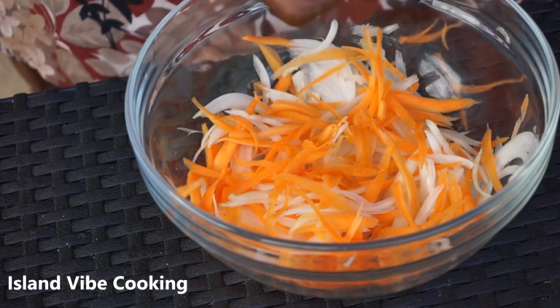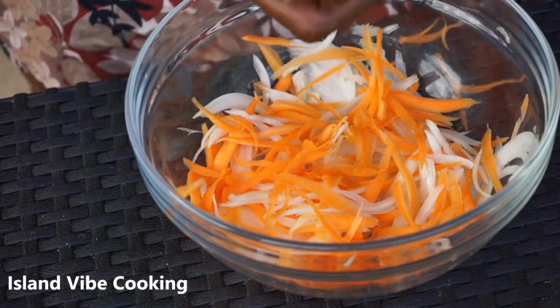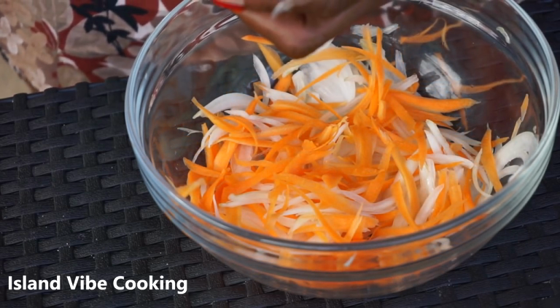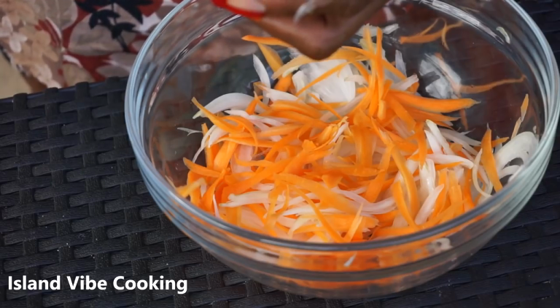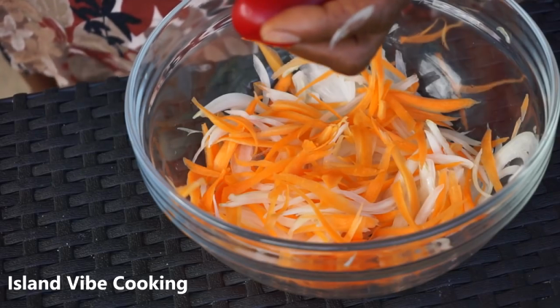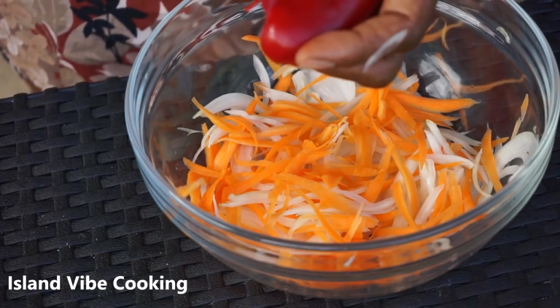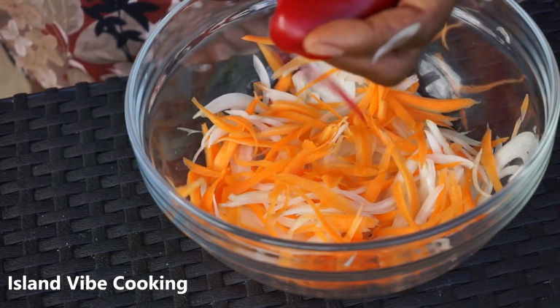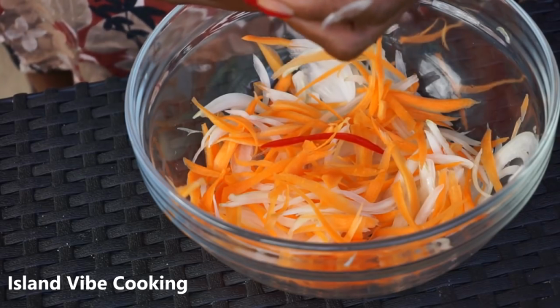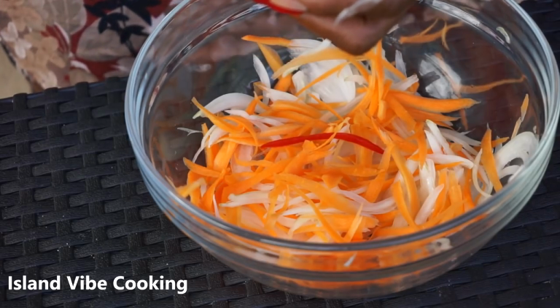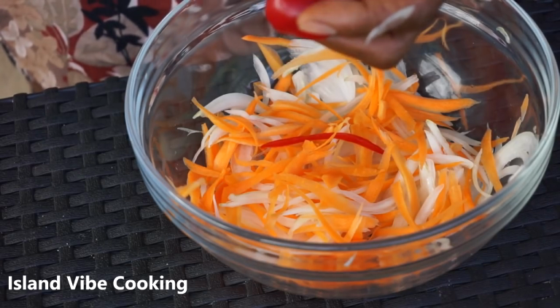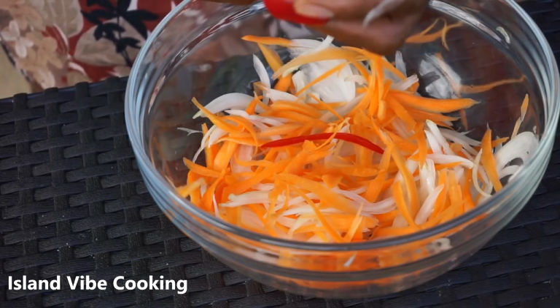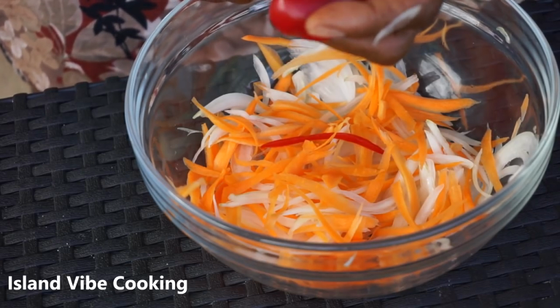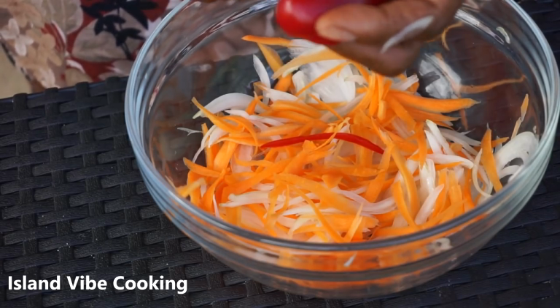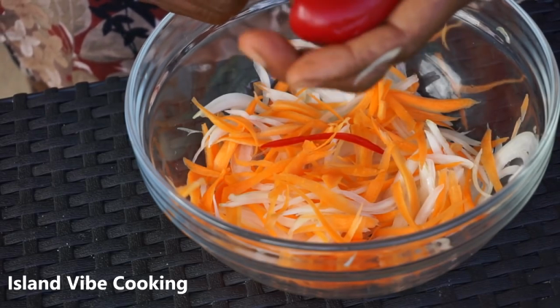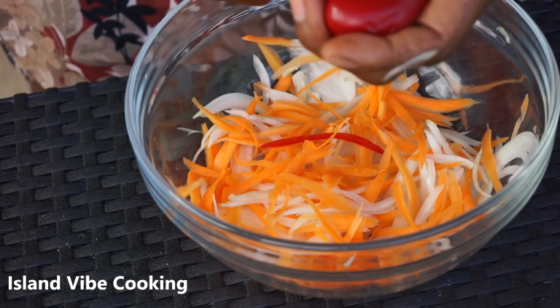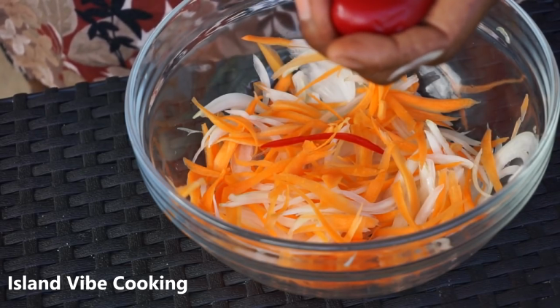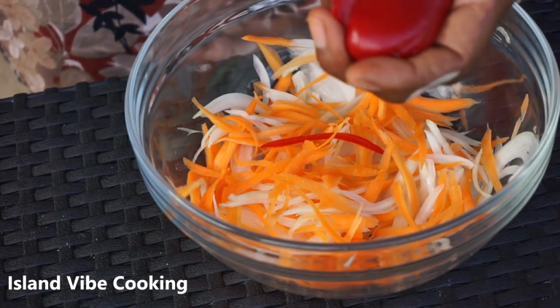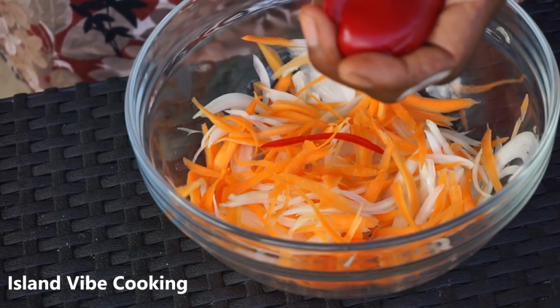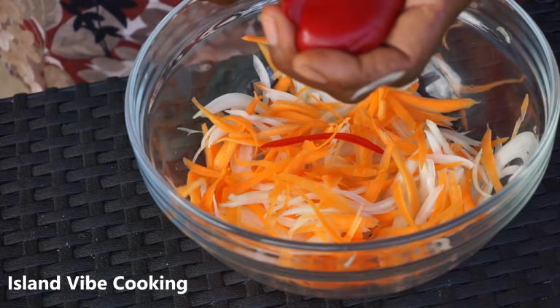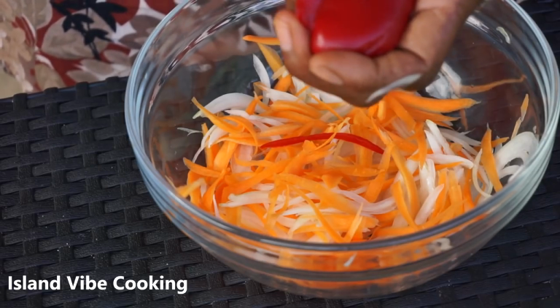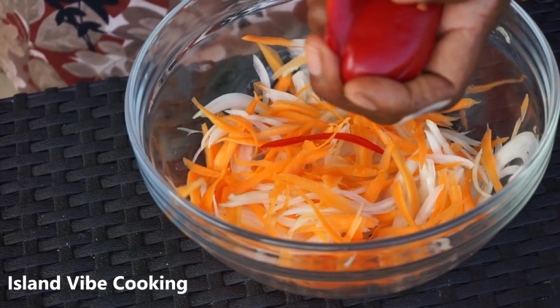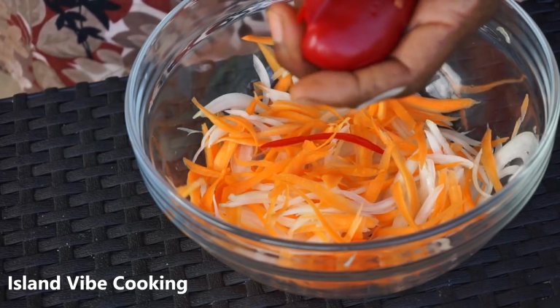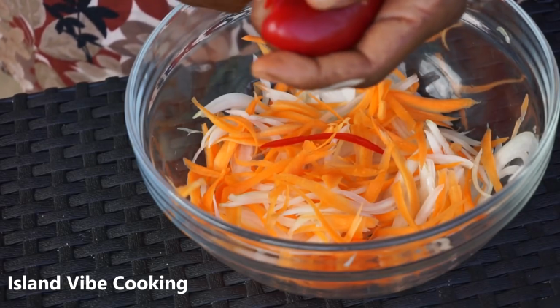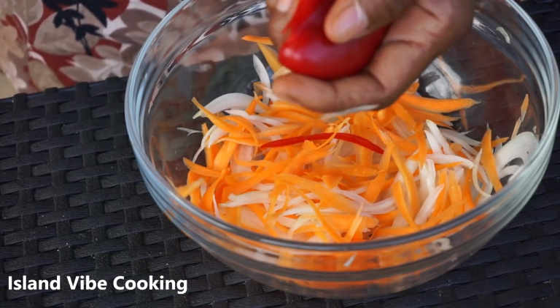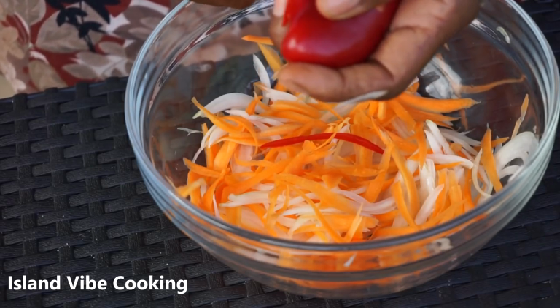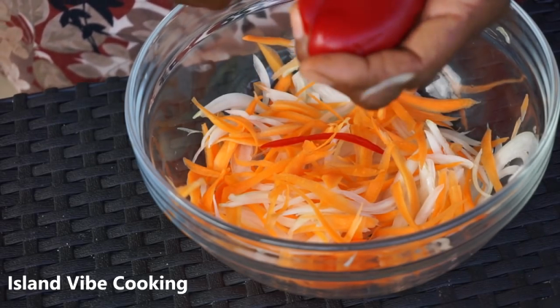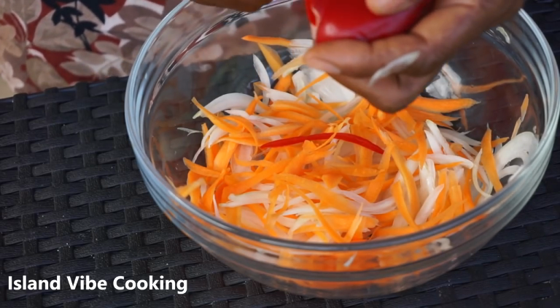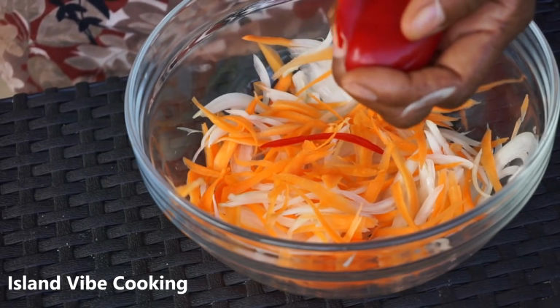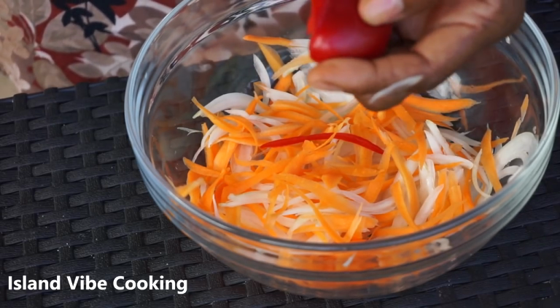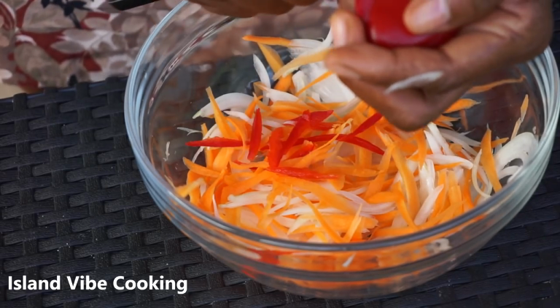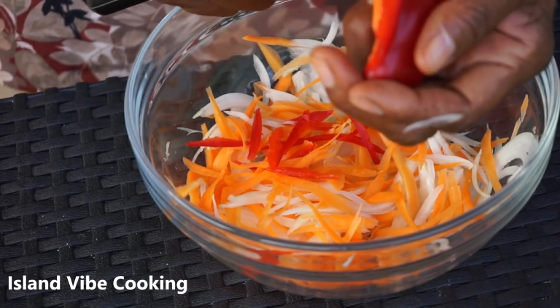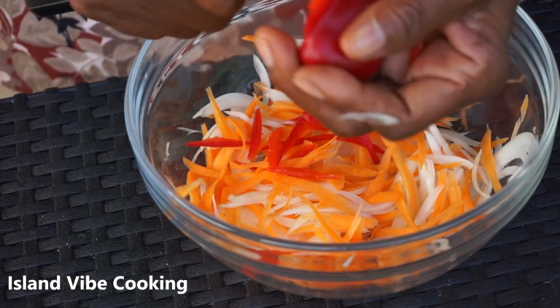Next, she's going in with the red bell pepper. You can use green bell pepper as well, and she's going to cut them up the same way.